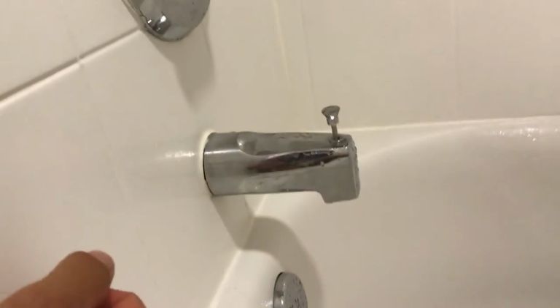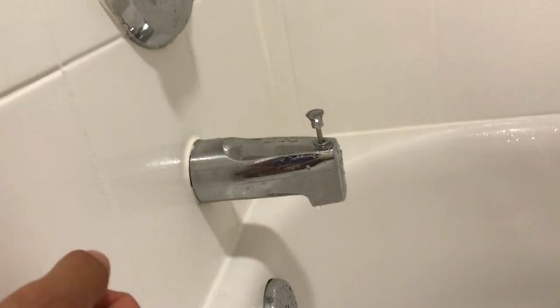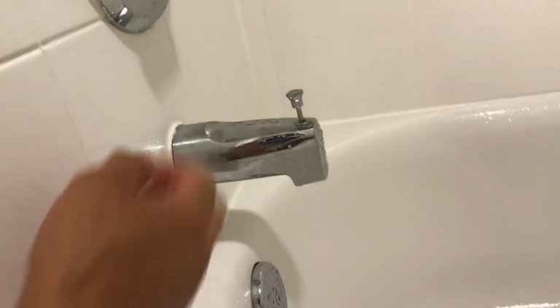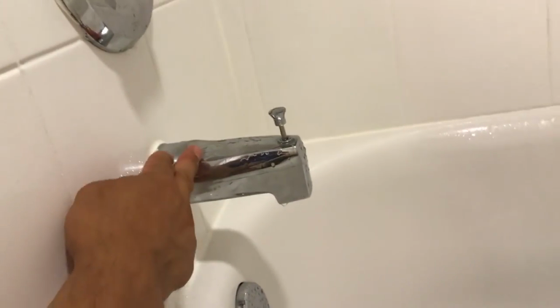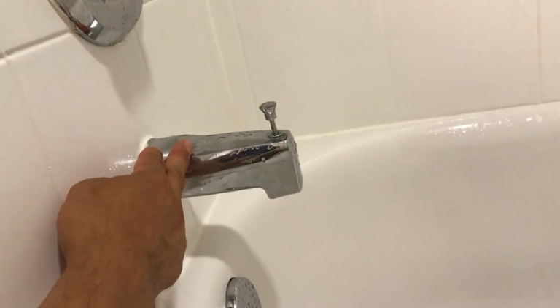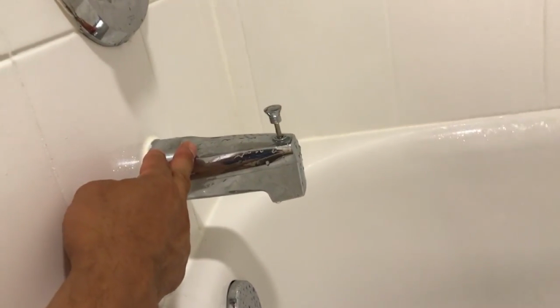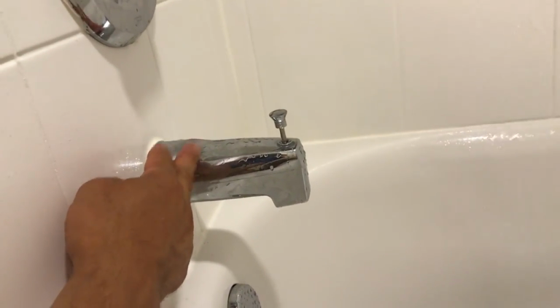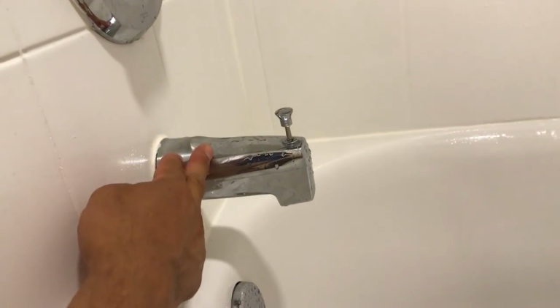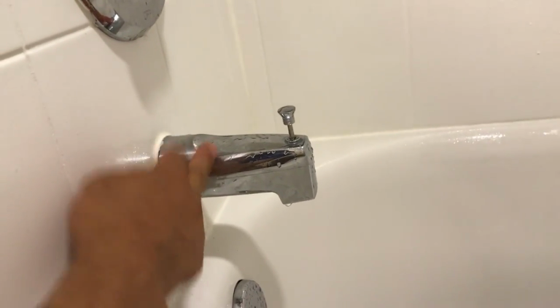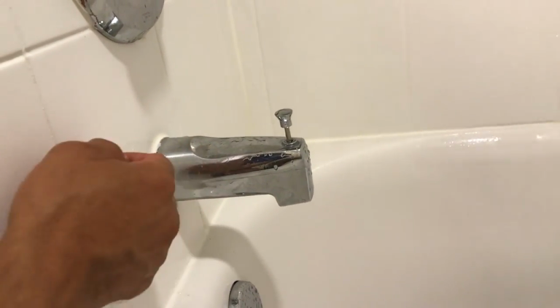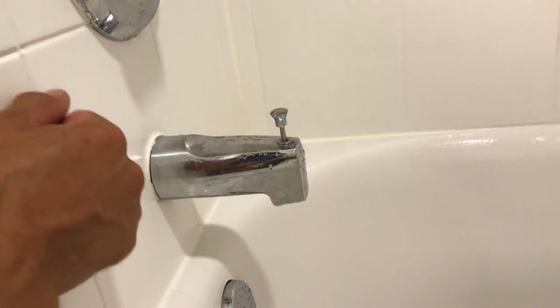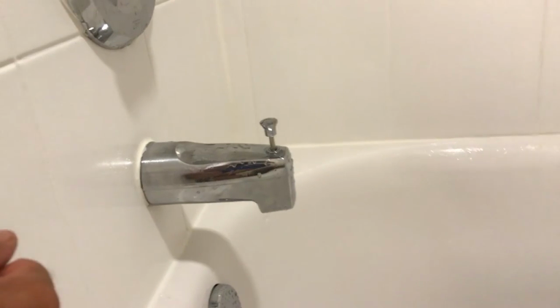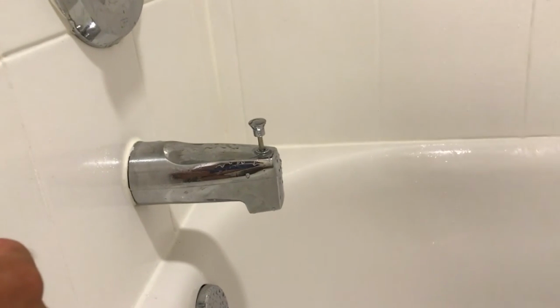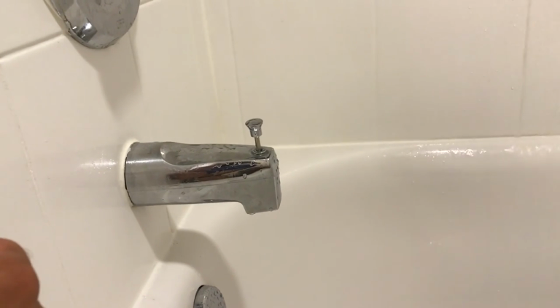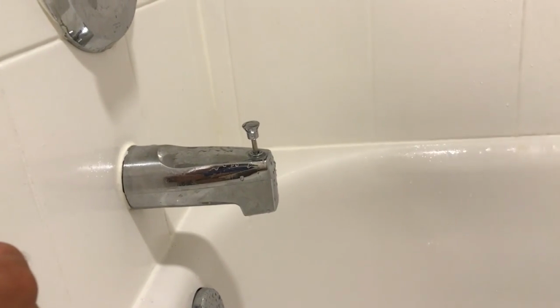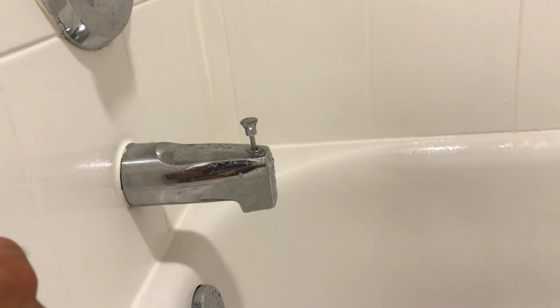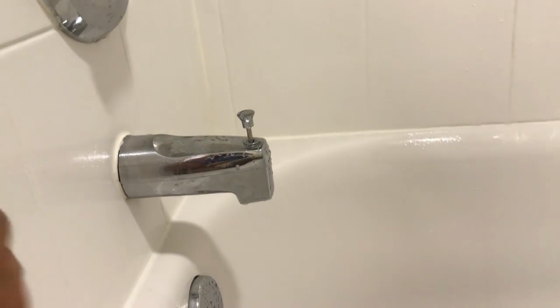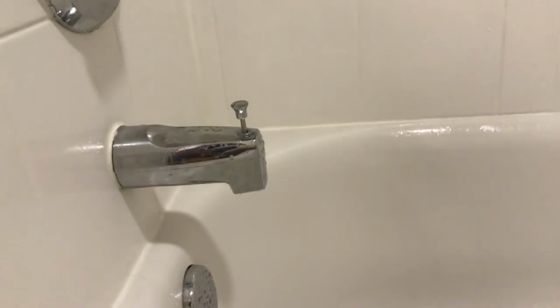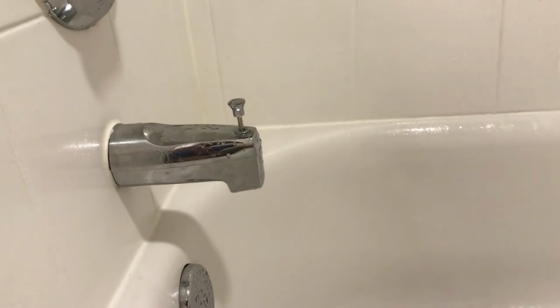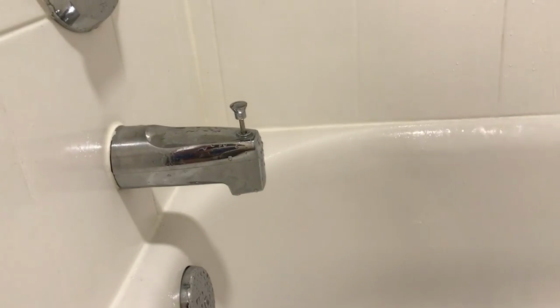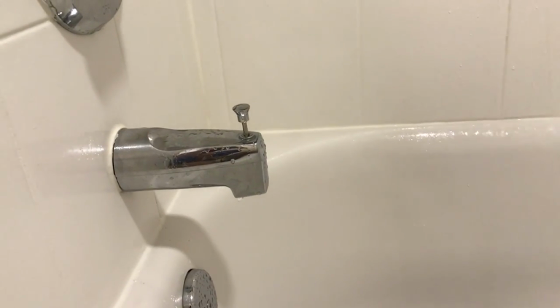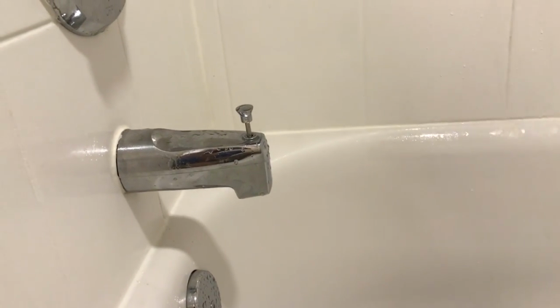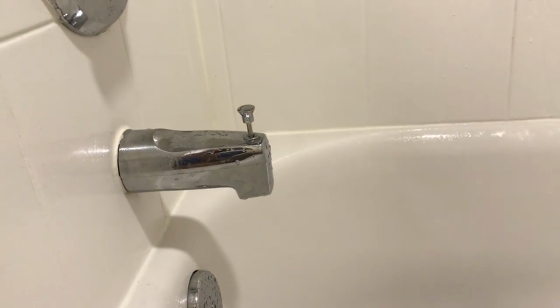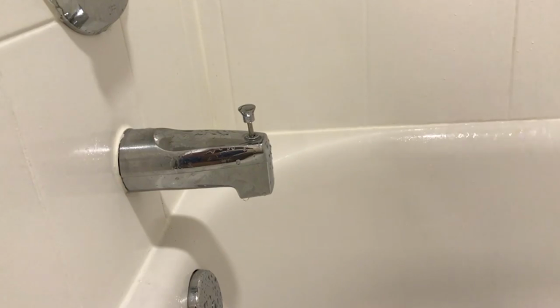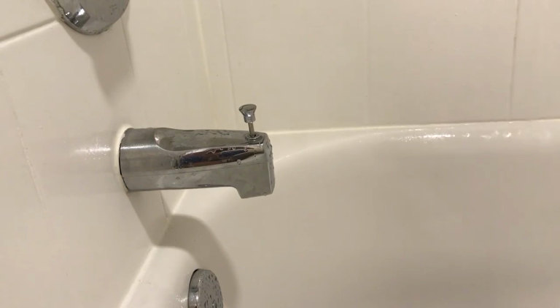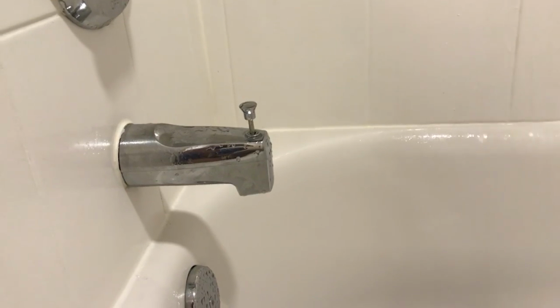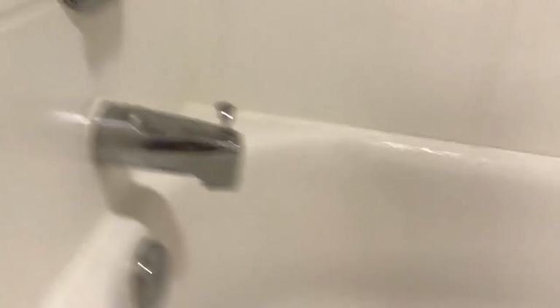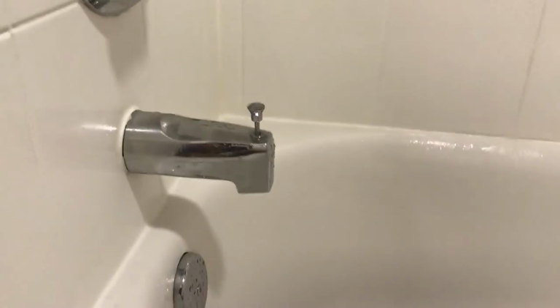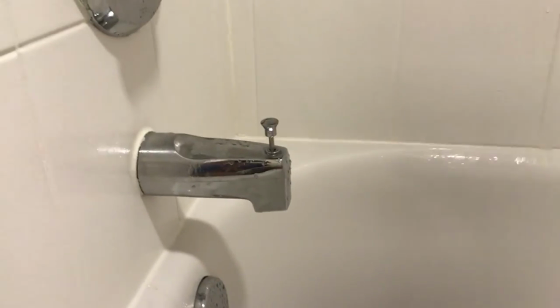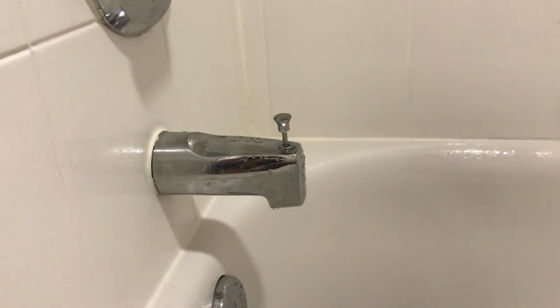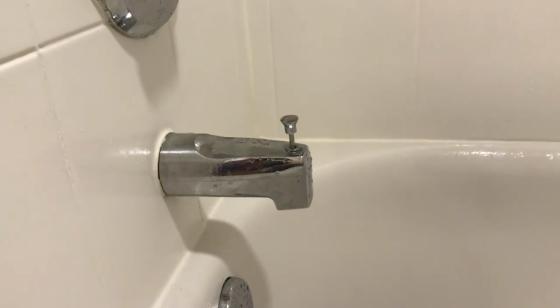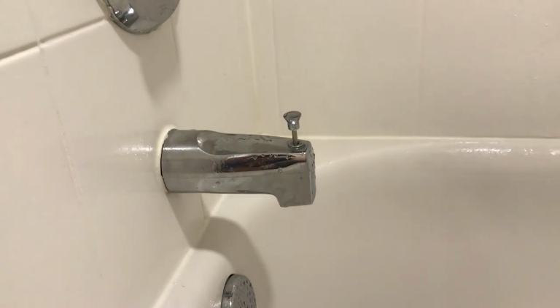Usually it's just the tub spout — go ahead and change your tub spout out and that should stop it. Have a great day, thanks for watching. Like and subscribe and hit the bell button so you can get notifications when I upload.